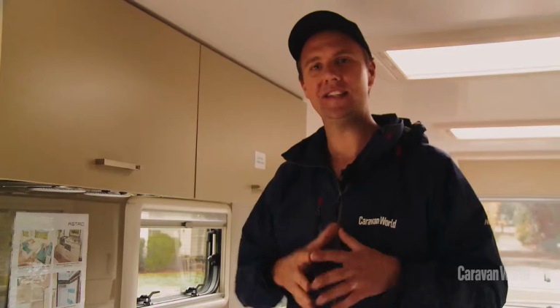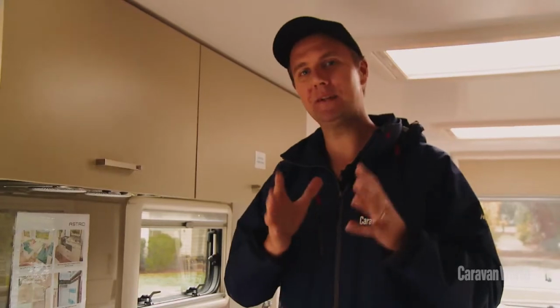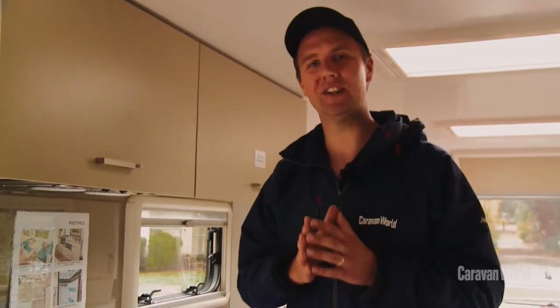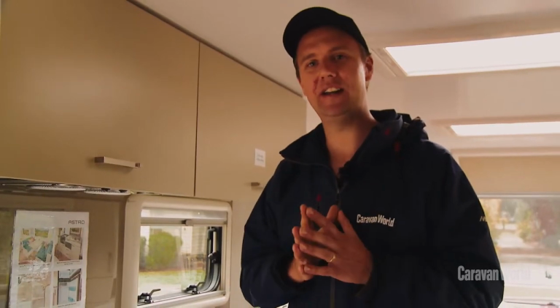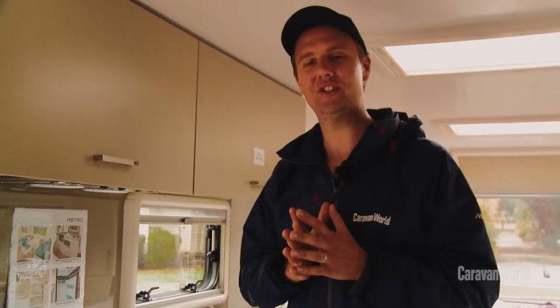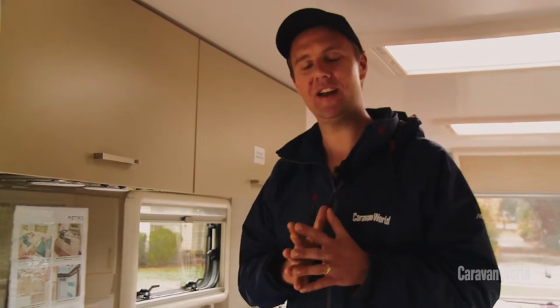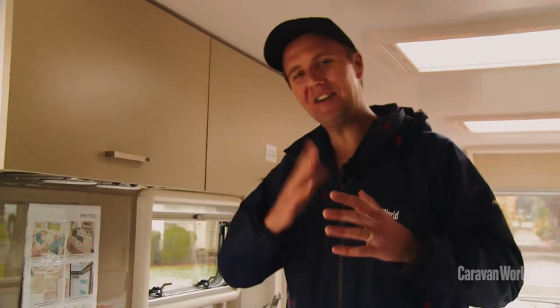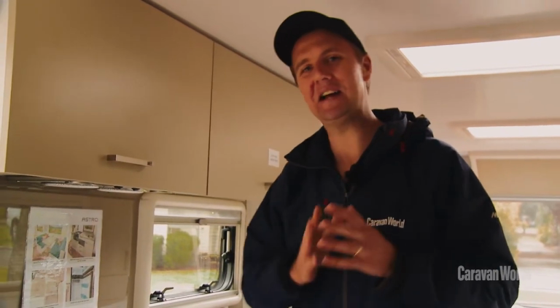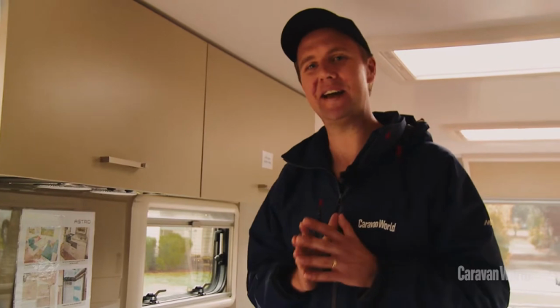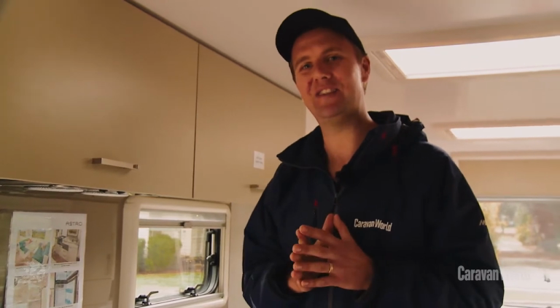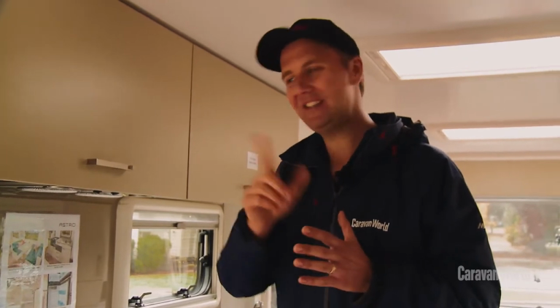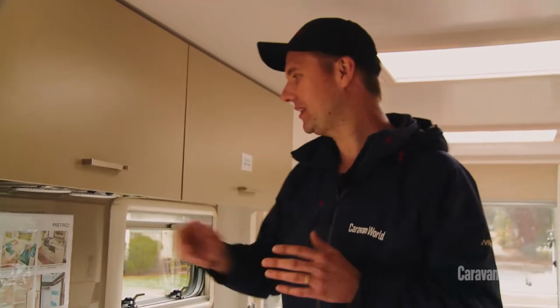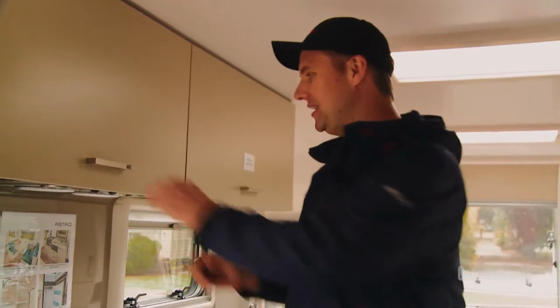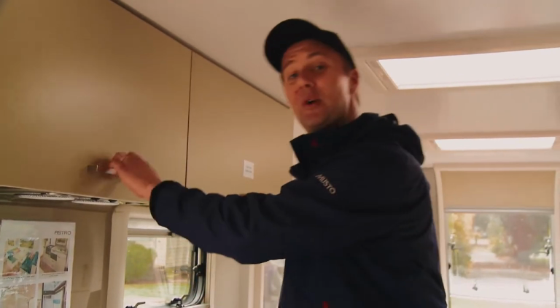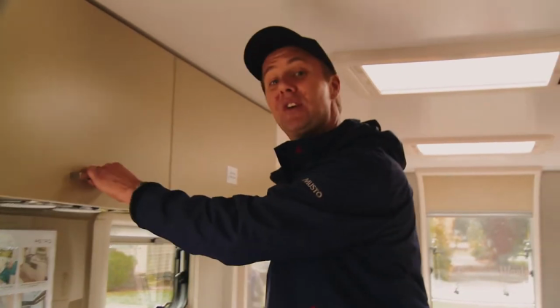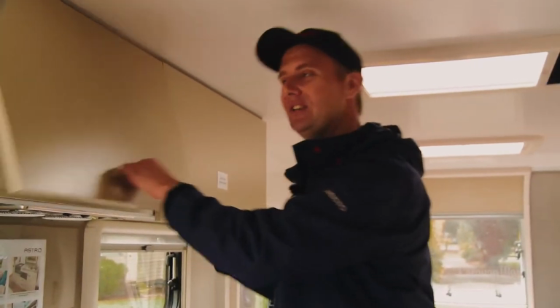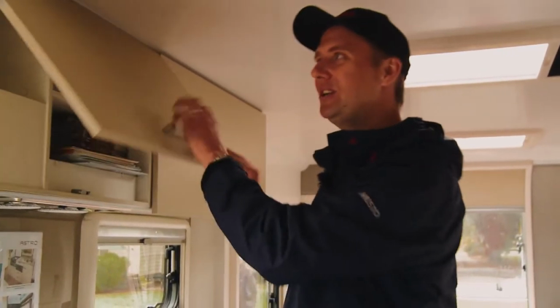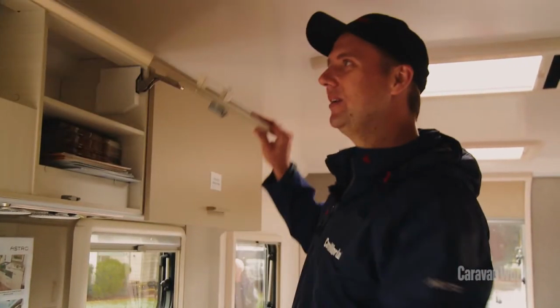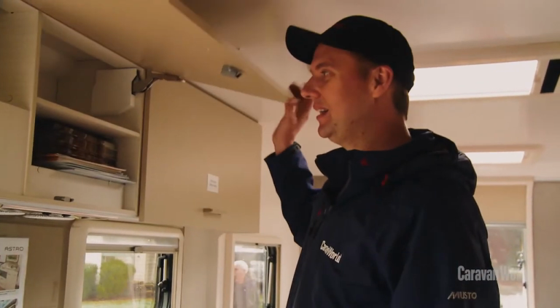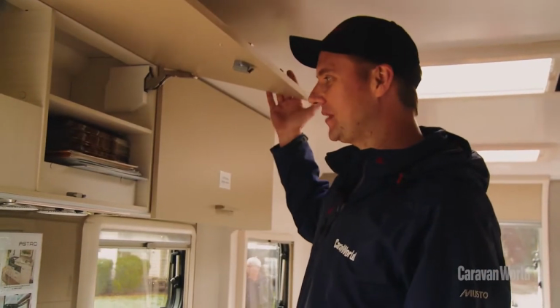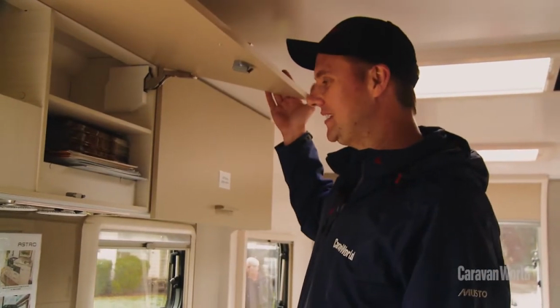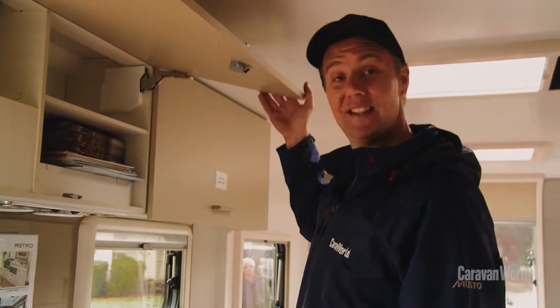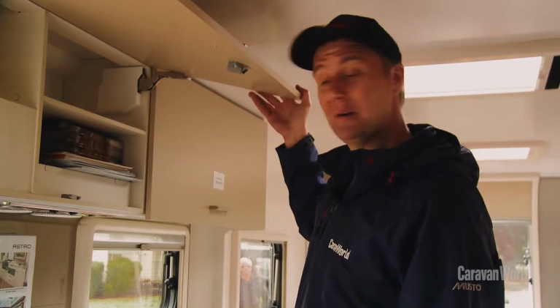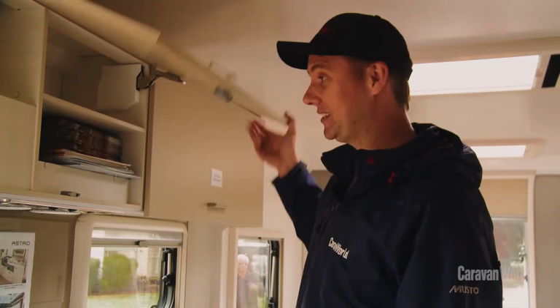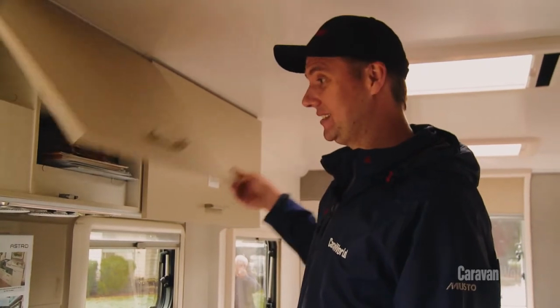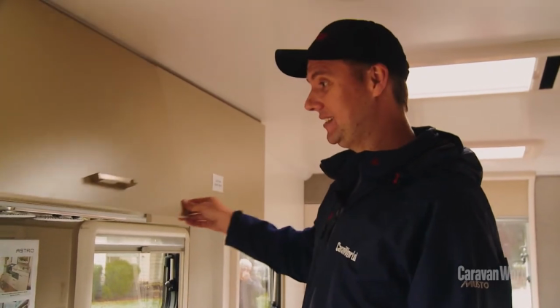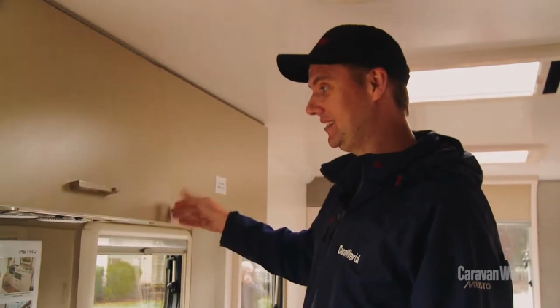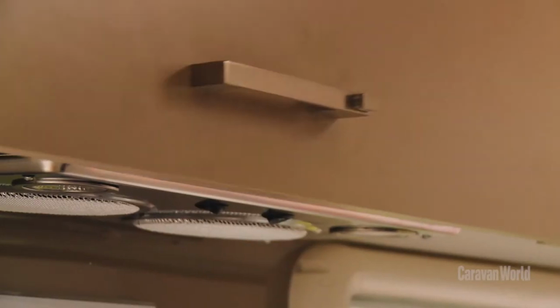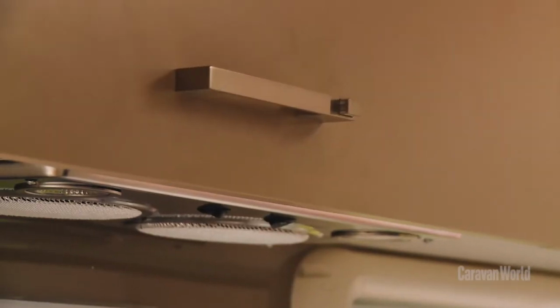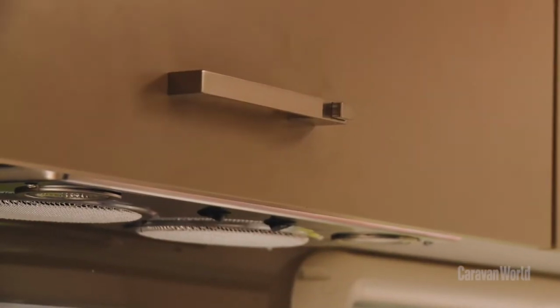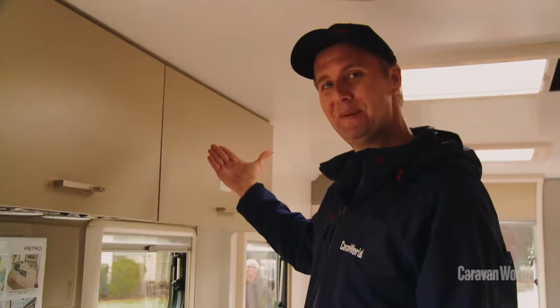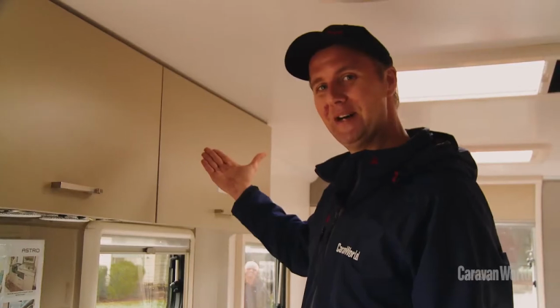There are a couple of design innovations that I rather like about this van. This one is called a soft-close locker door. Pretty cool.